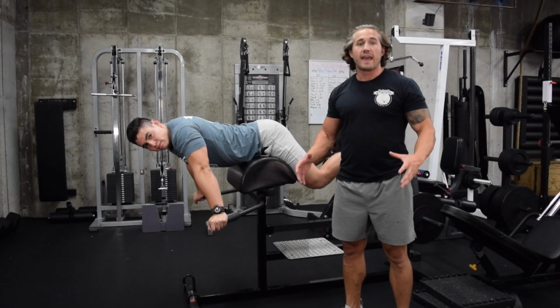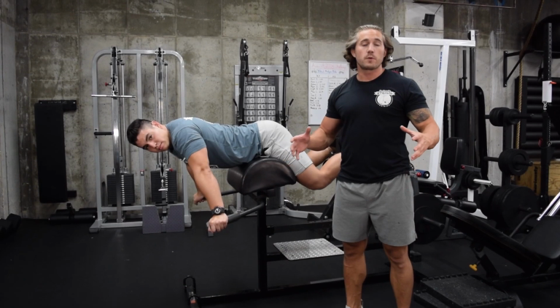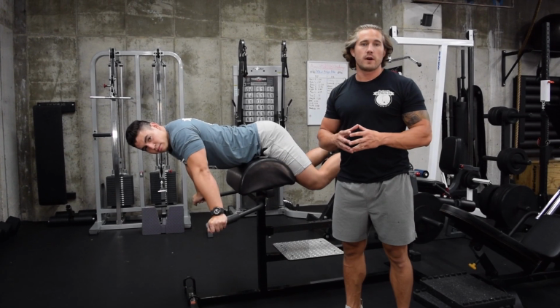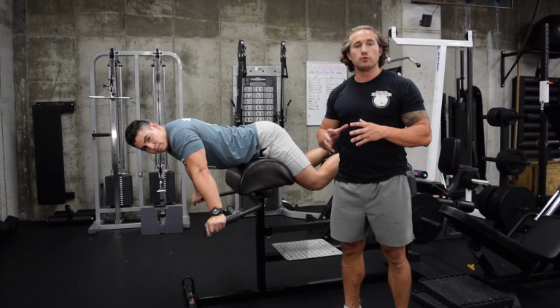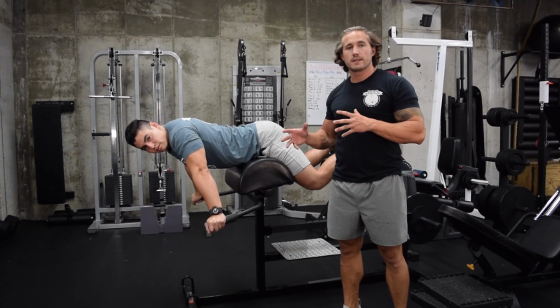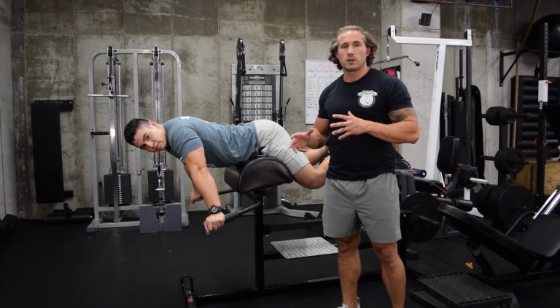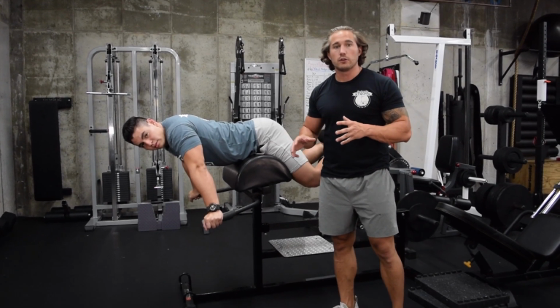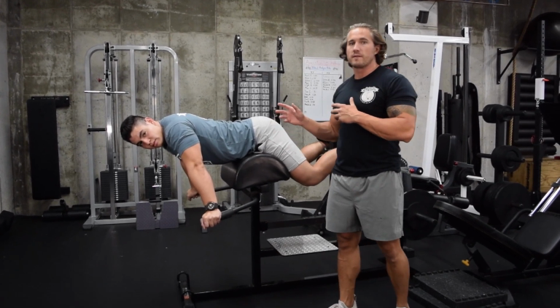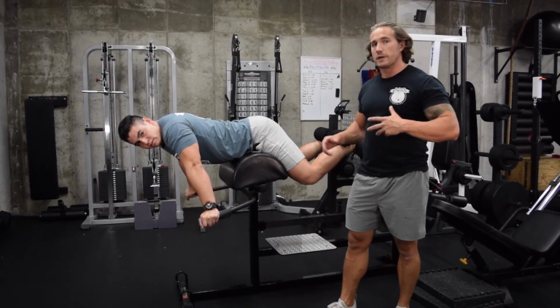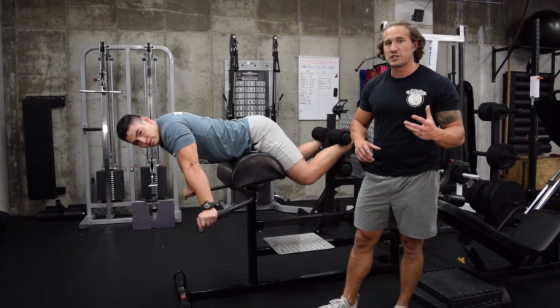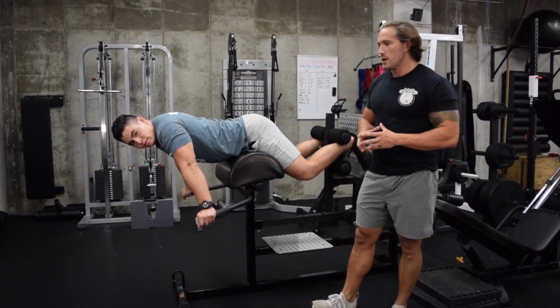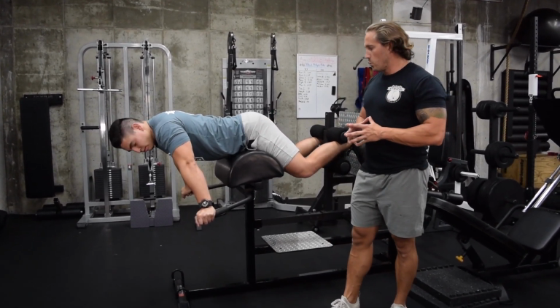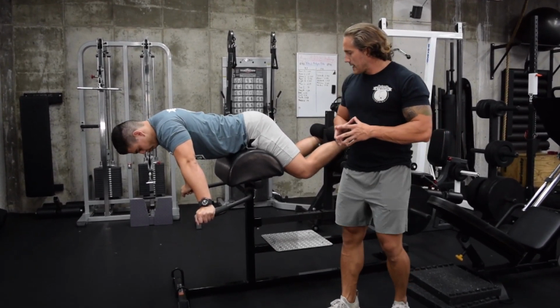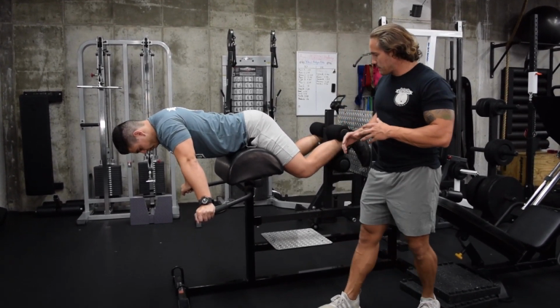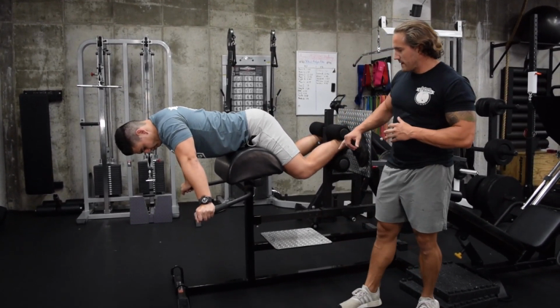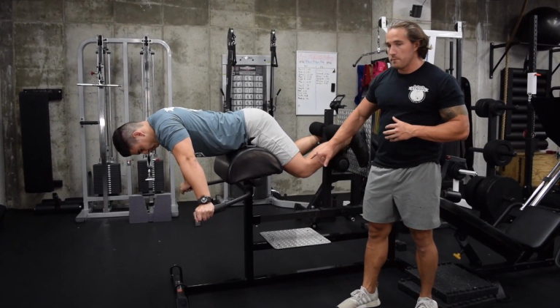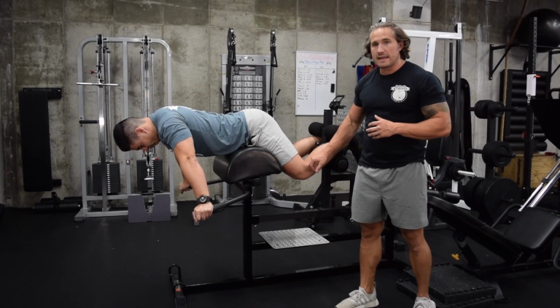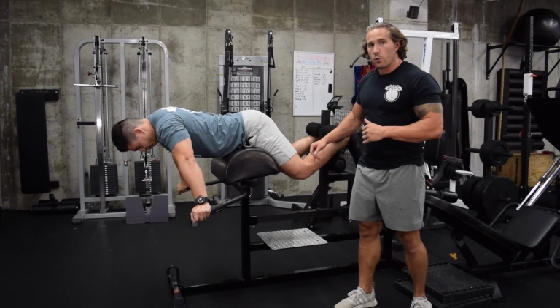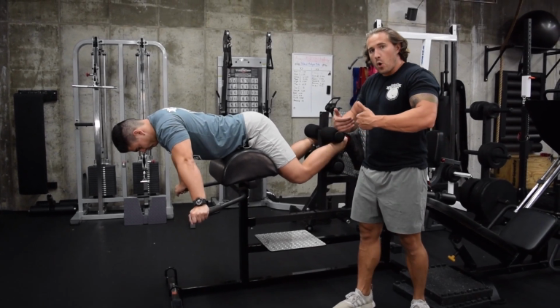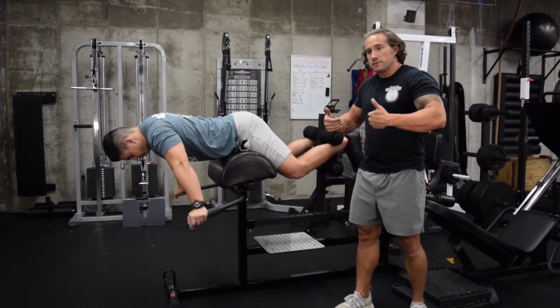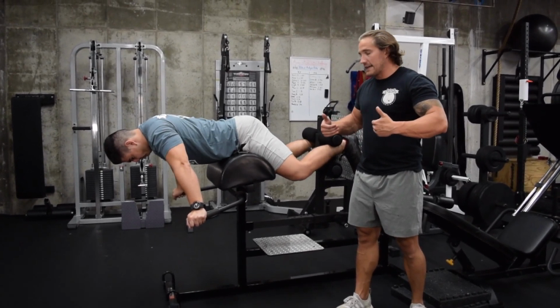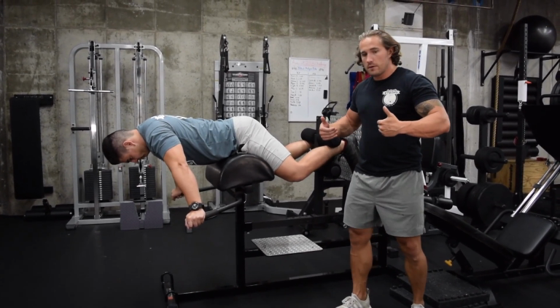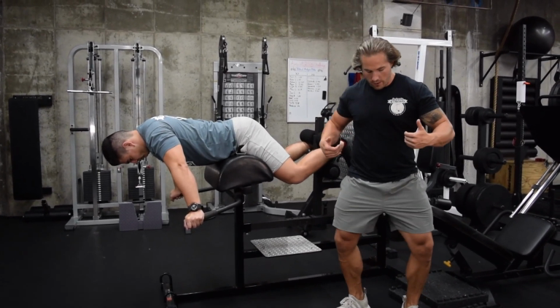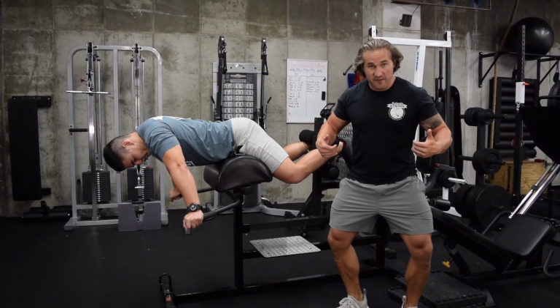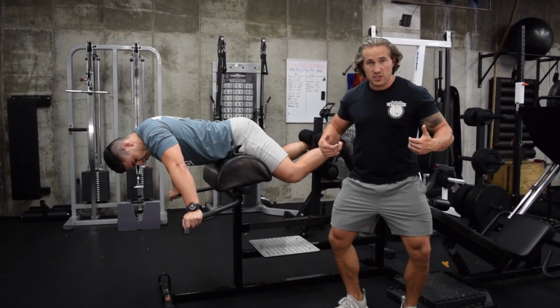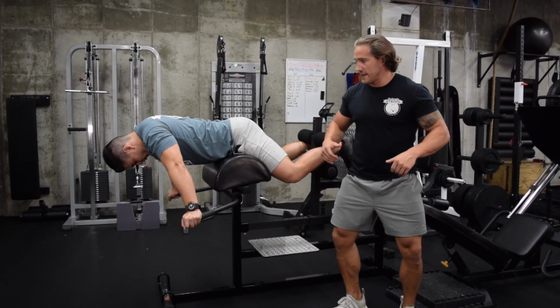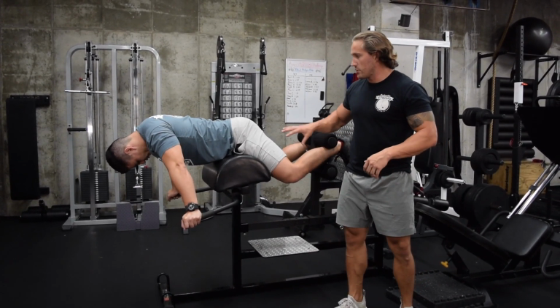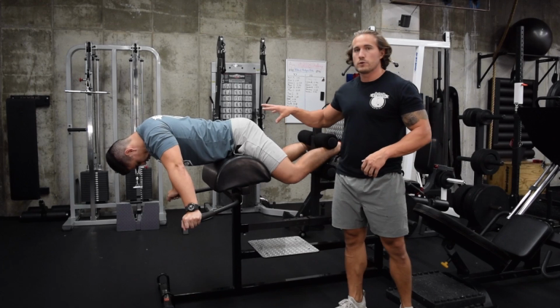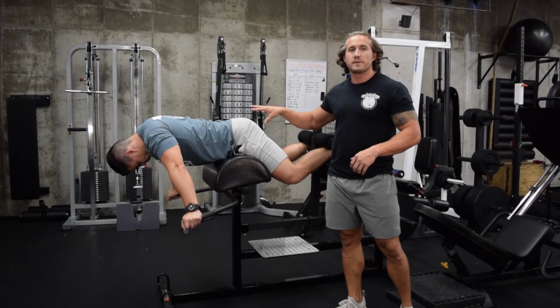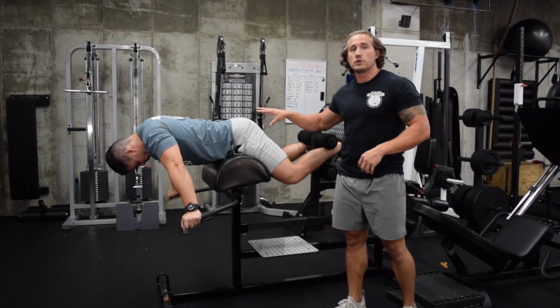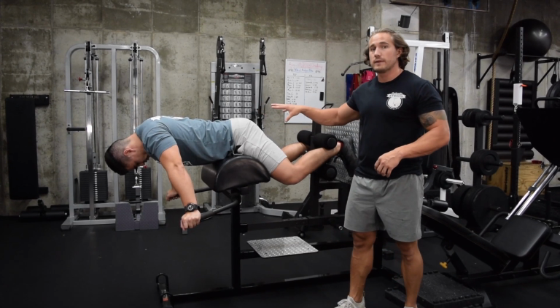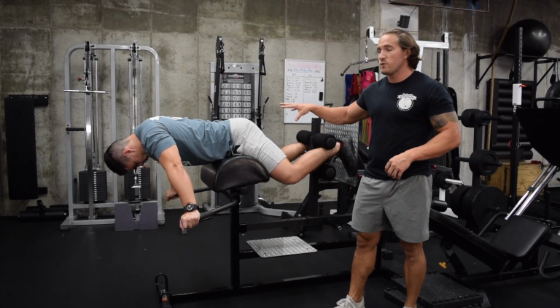Today we're showing you how to do glute extensions on a glute ham developer, a GHD. We've got it set up close enough that there's some bend in the knees. We're going to open those knees up, so we're kind of in this position, and that's going to put our glutes into a better position to activate this movement.